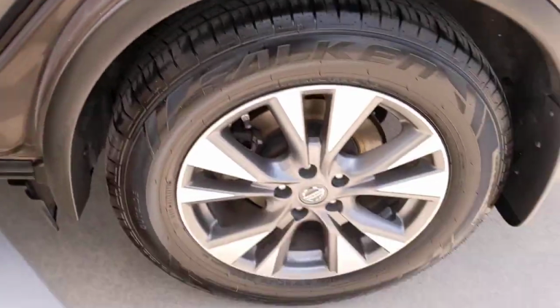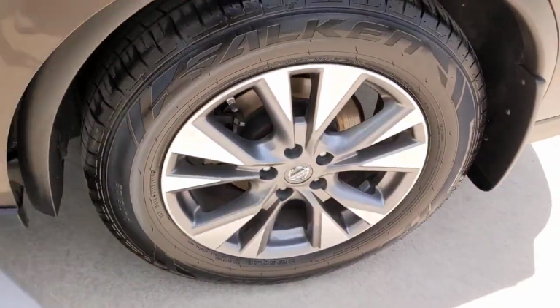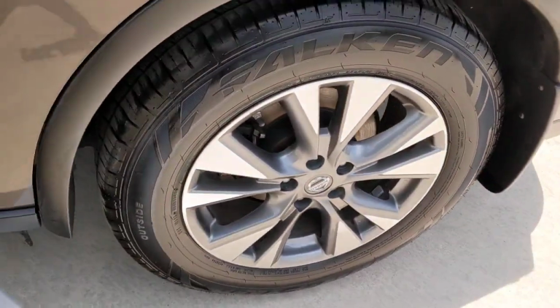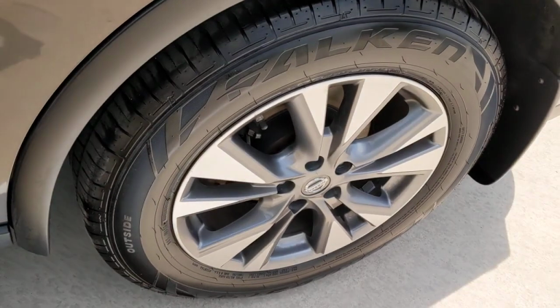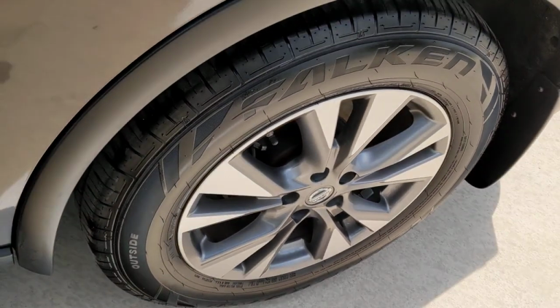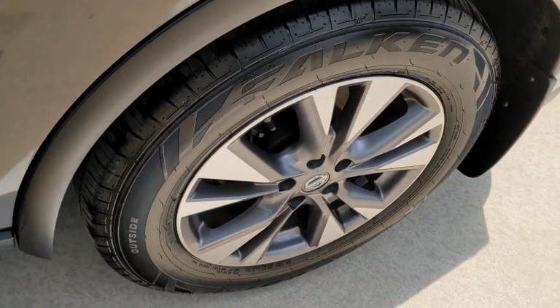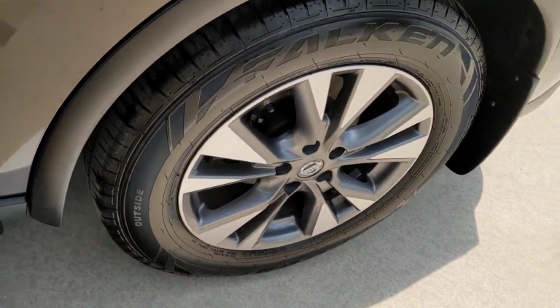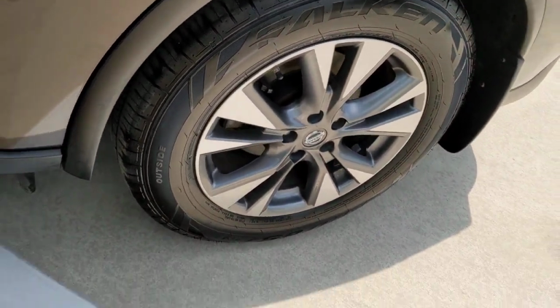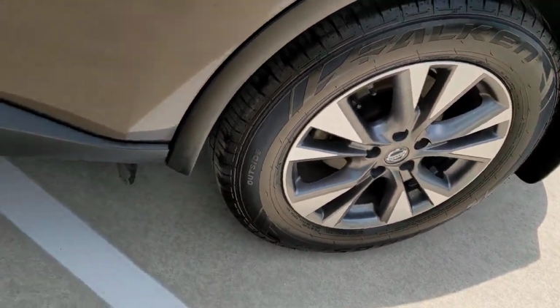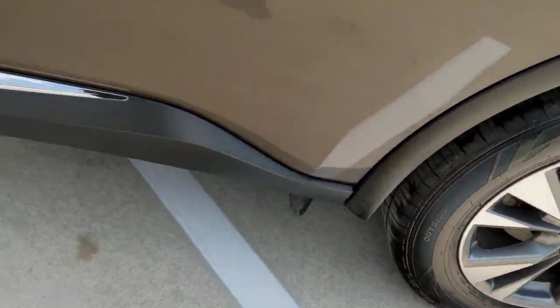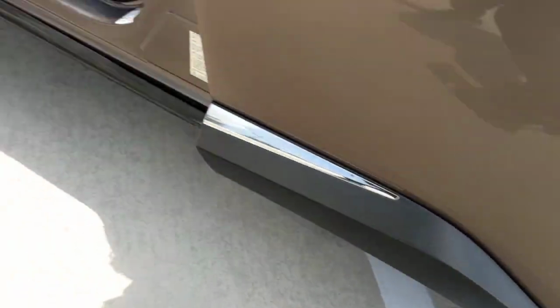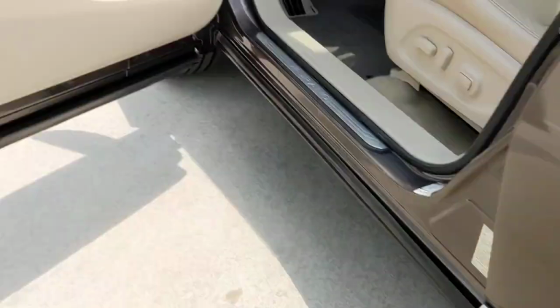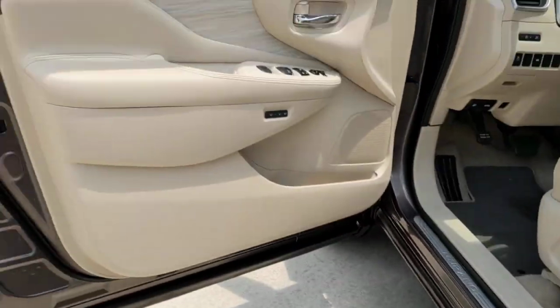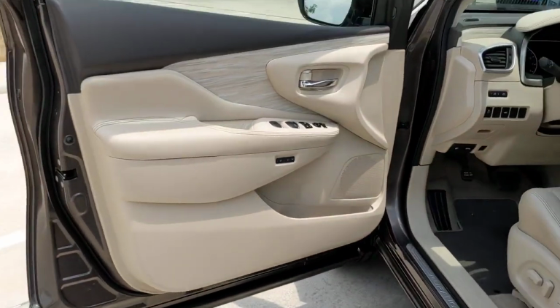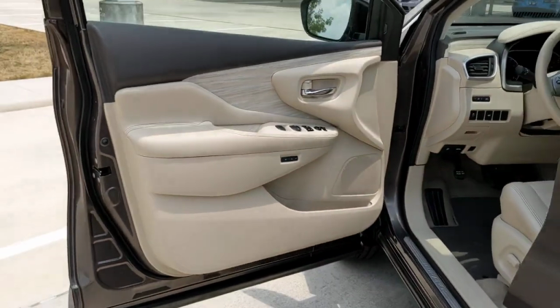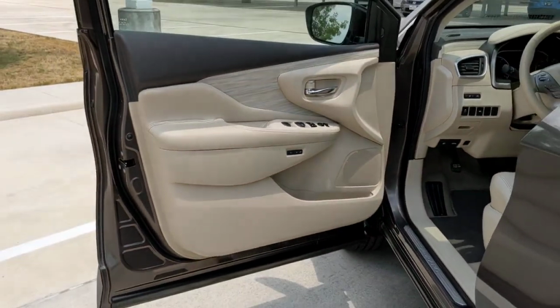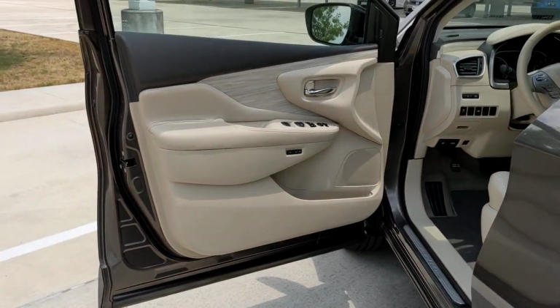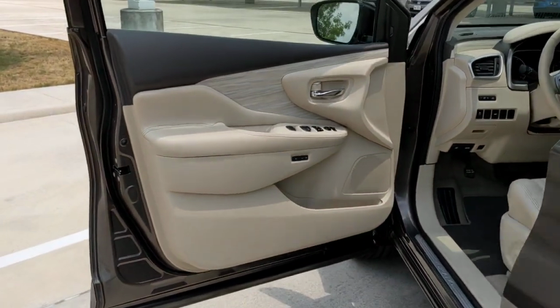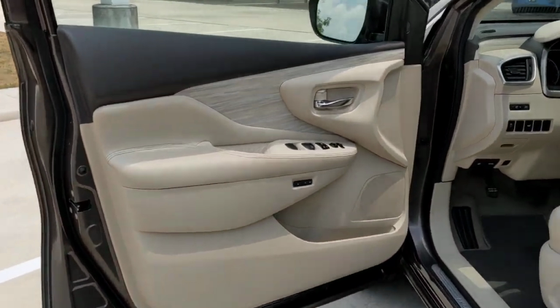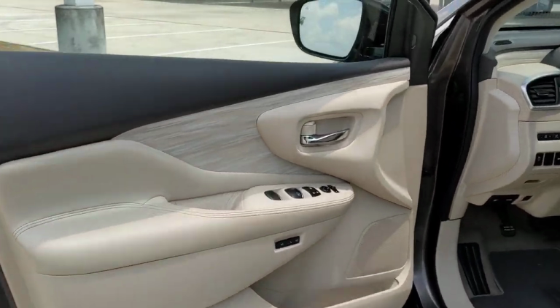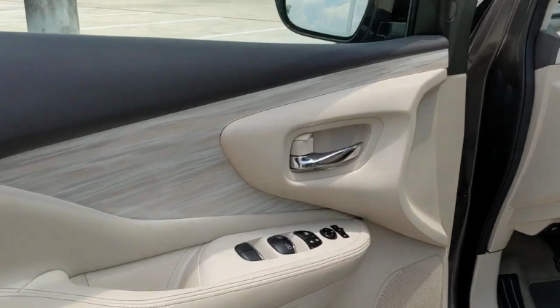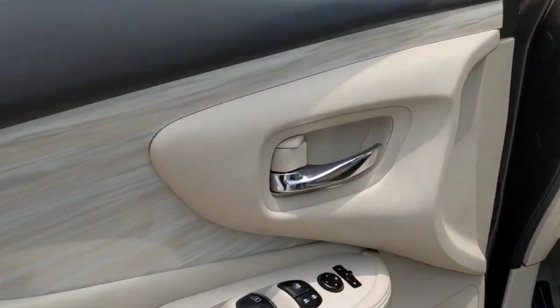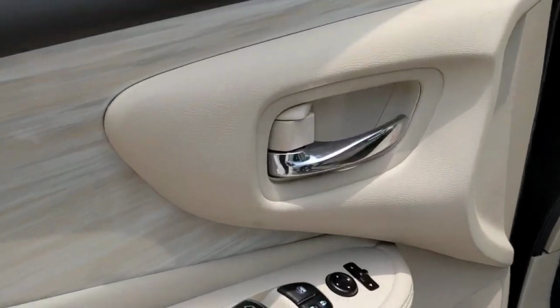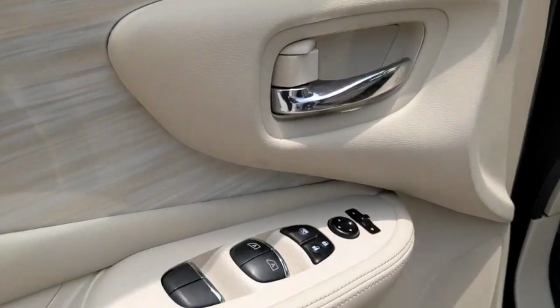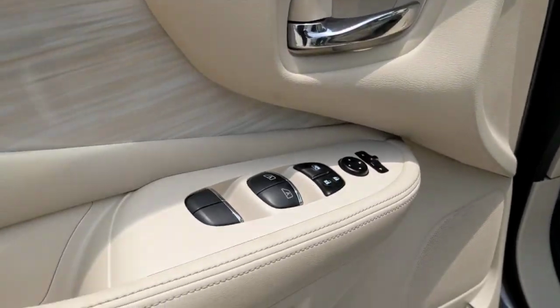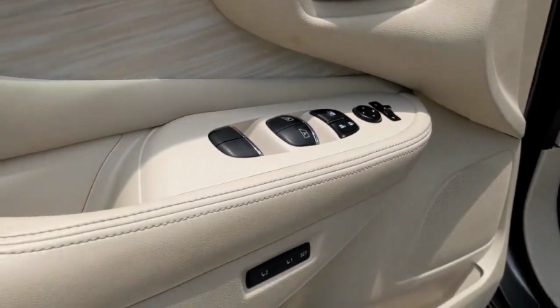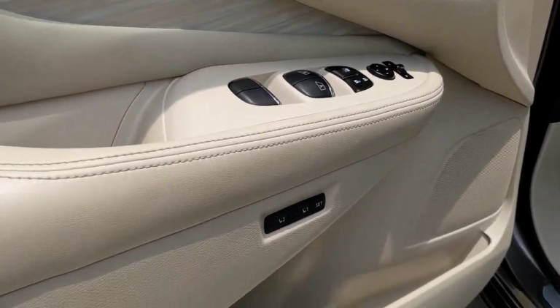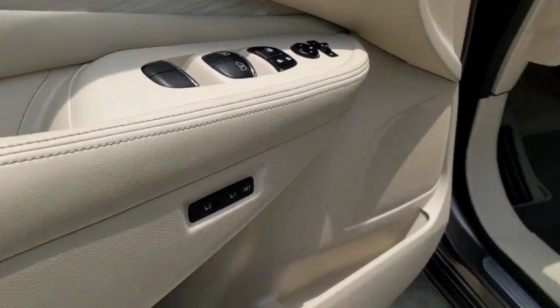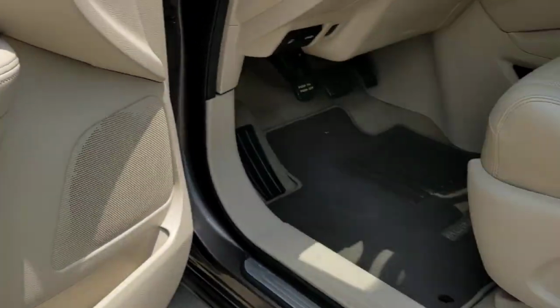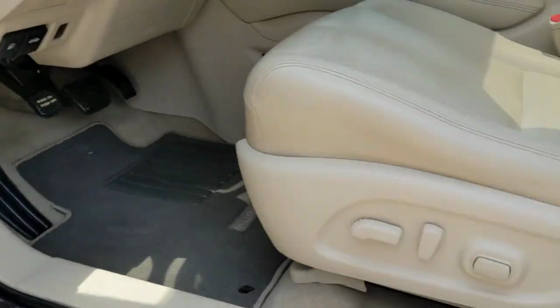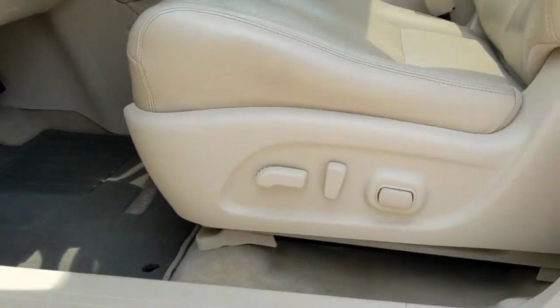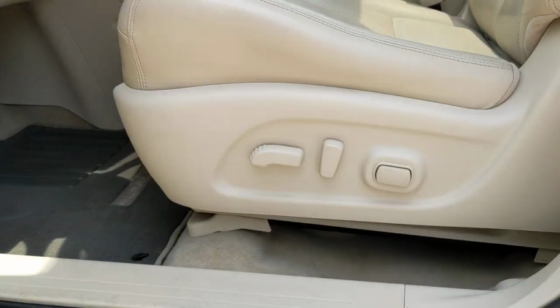Practical versatility meets premium comfort in this striking Murano. See for yourself when you take it out for a test drive. Our professional staff looks forward to giving you excellent service.